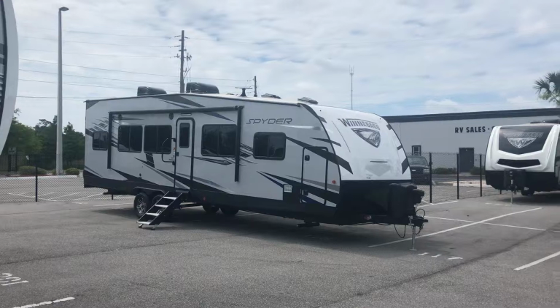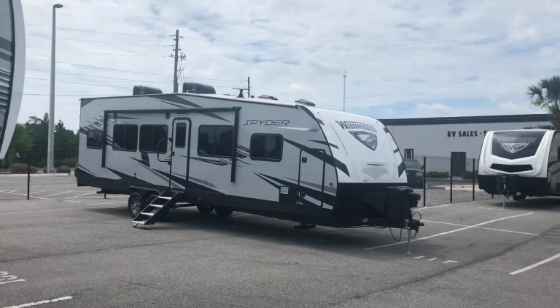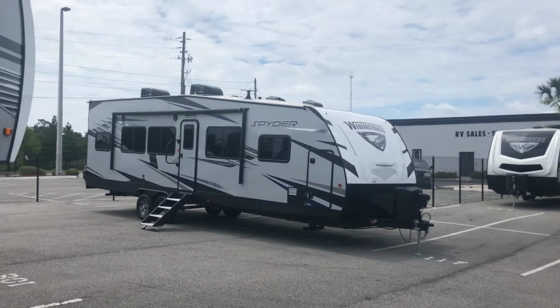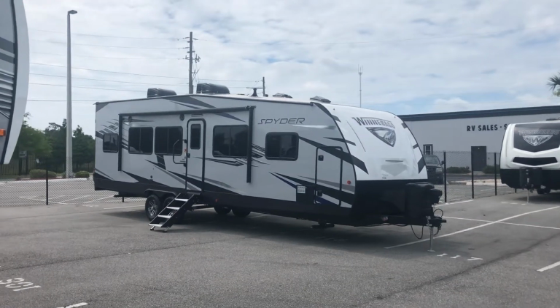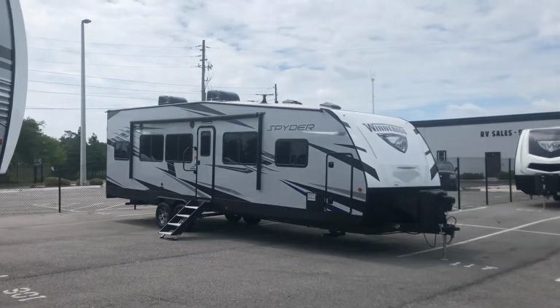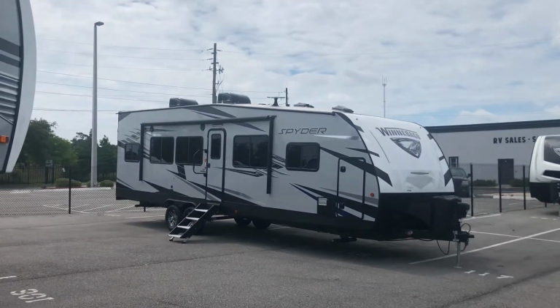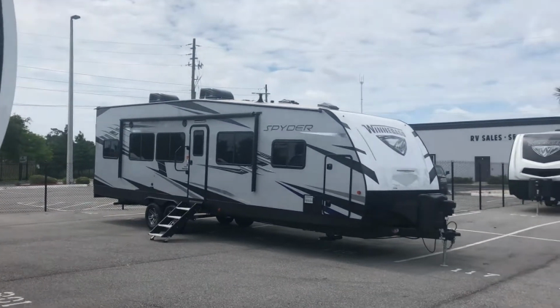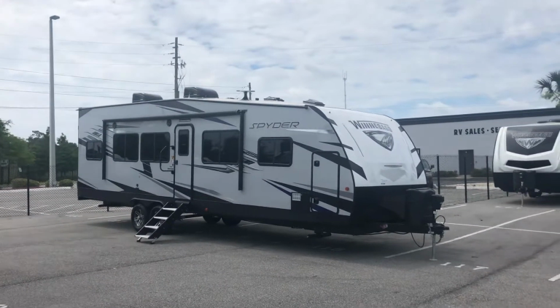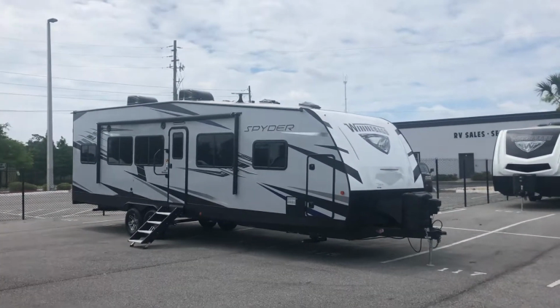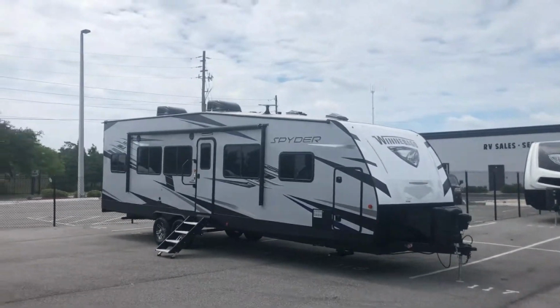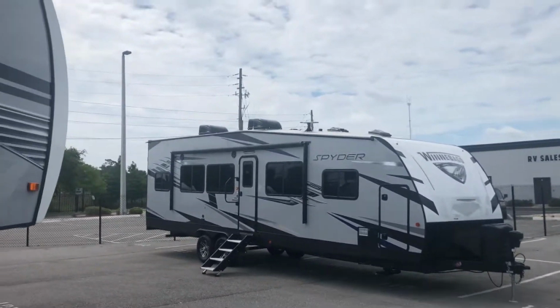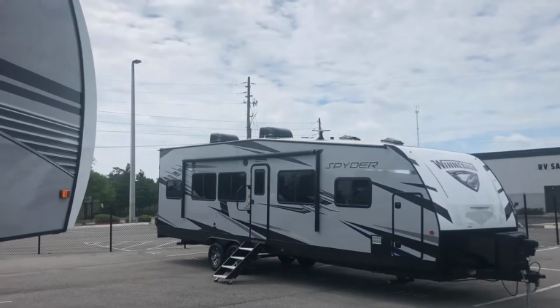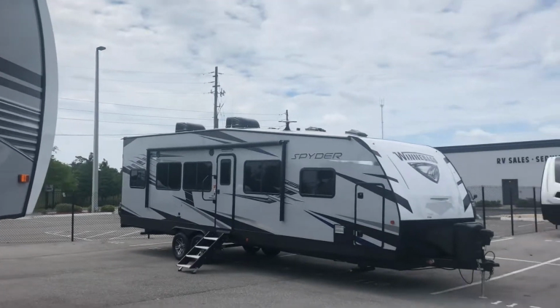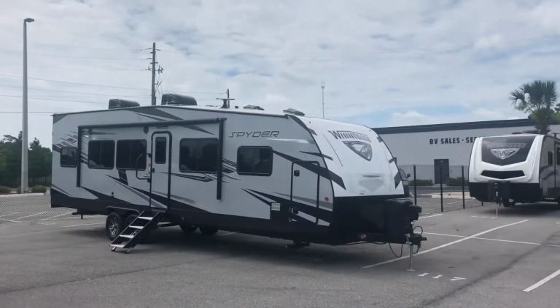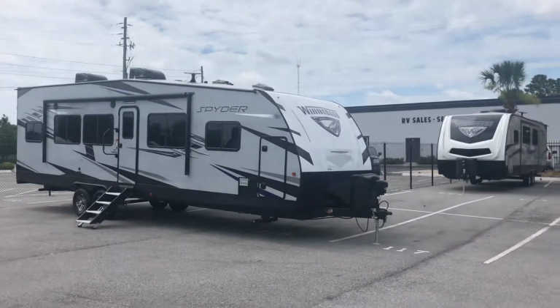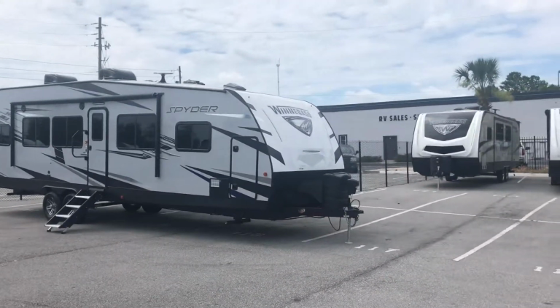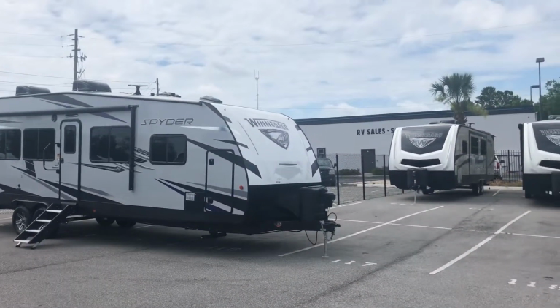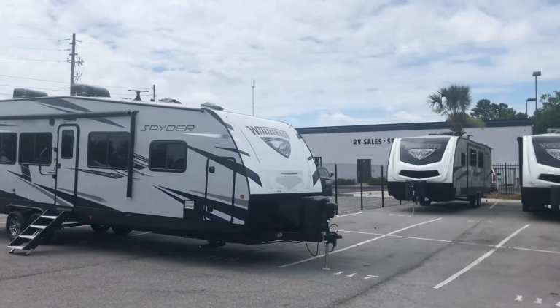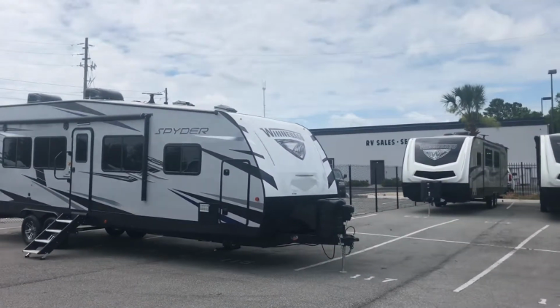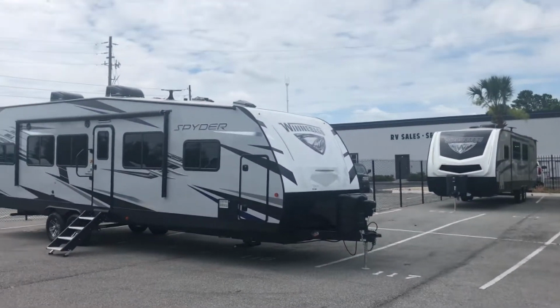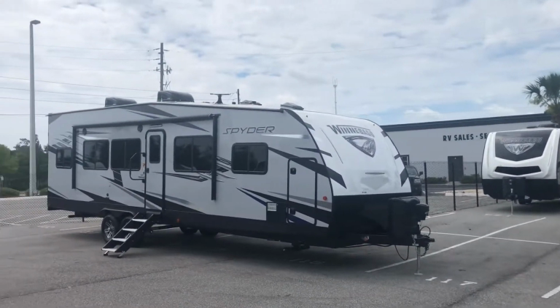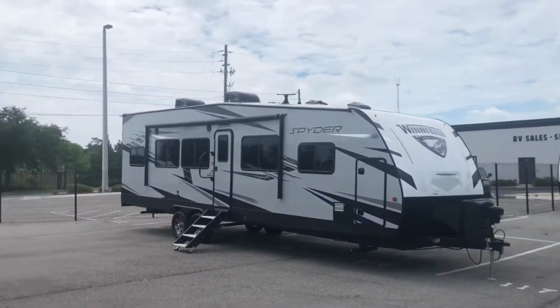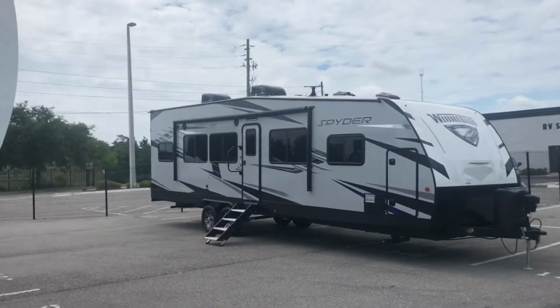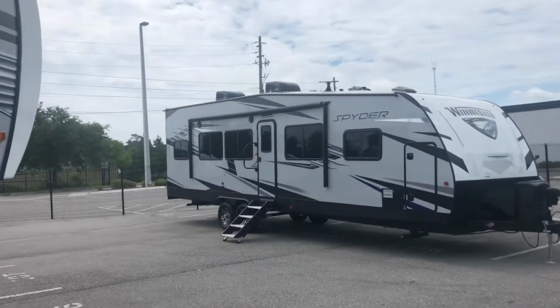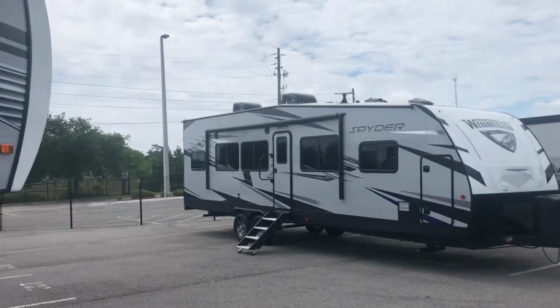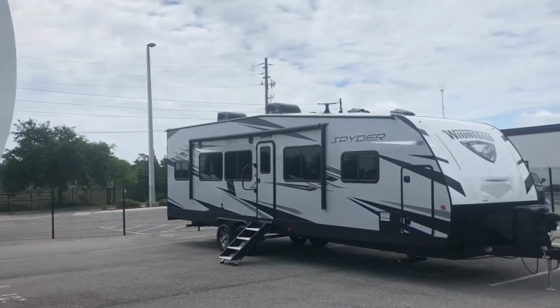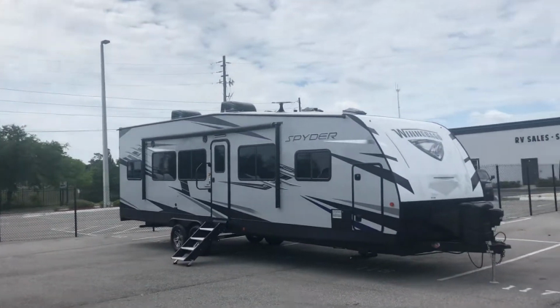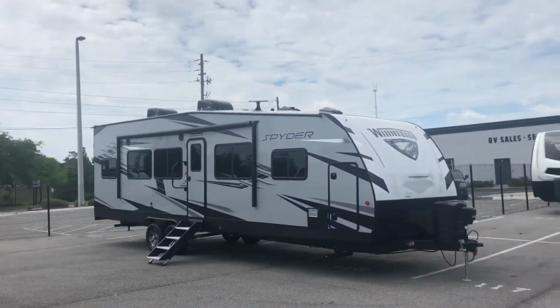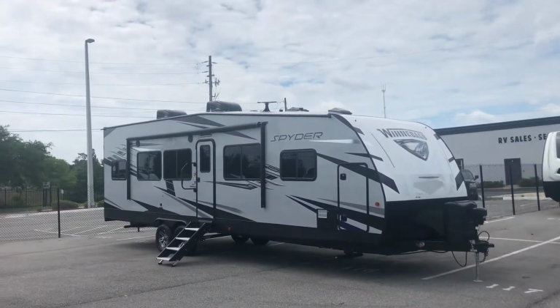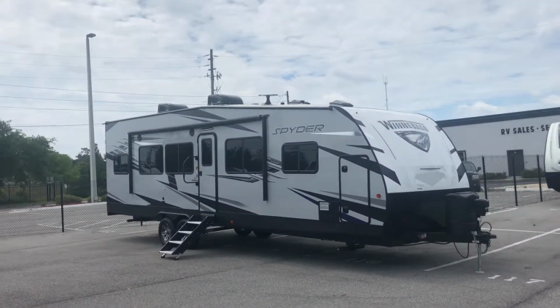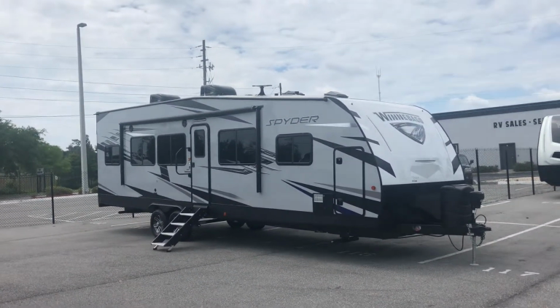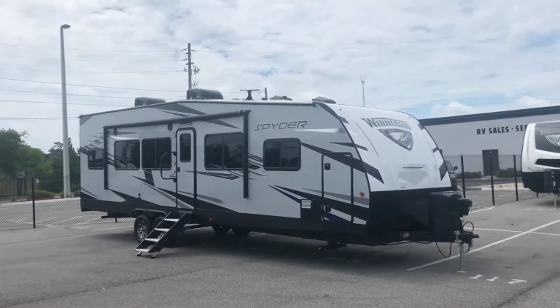Hello, this is Jake here at Travel Camp on Beach Boulevard in Jacksonville, Florida. Just want to take the time to make this a short video for you. This is the brand new Winnebago Spider travel trailer and toy hauler — here in stock and available.